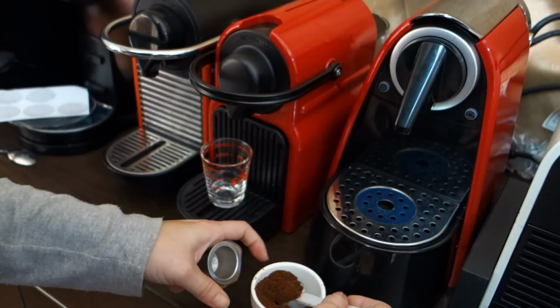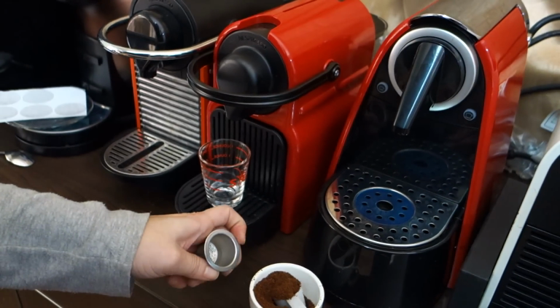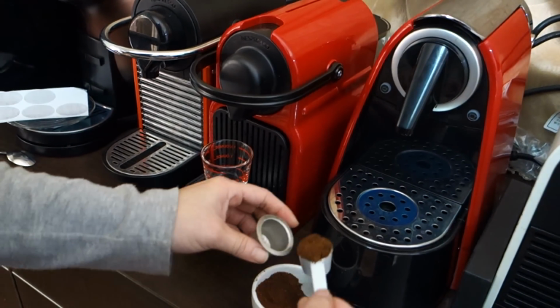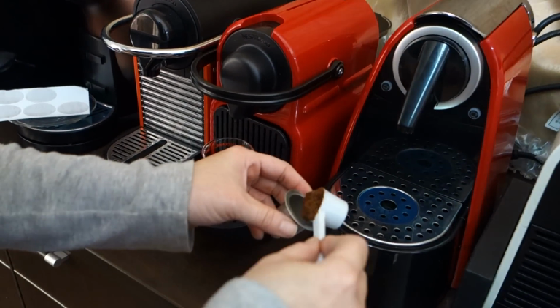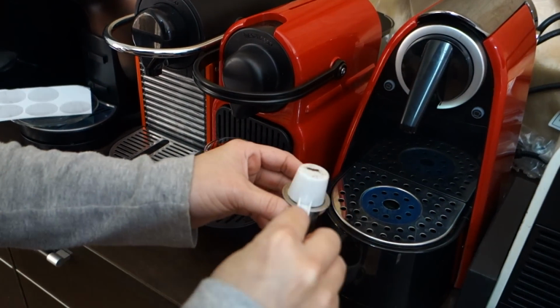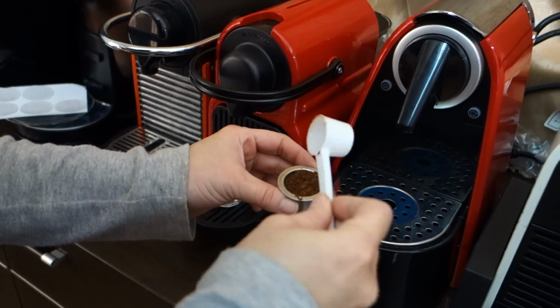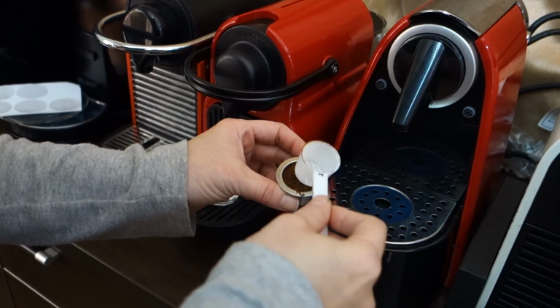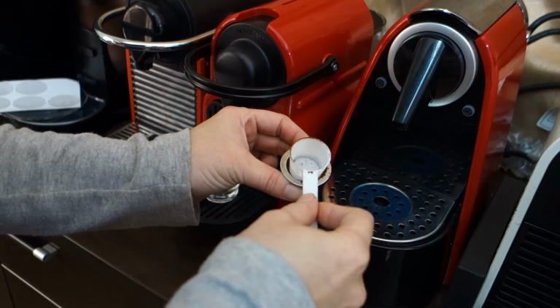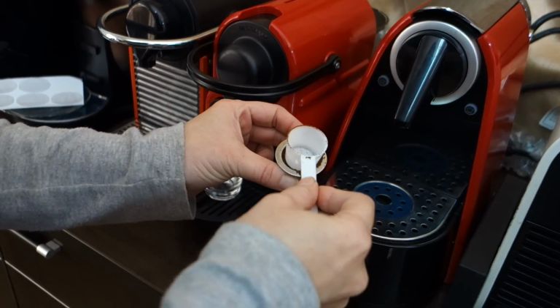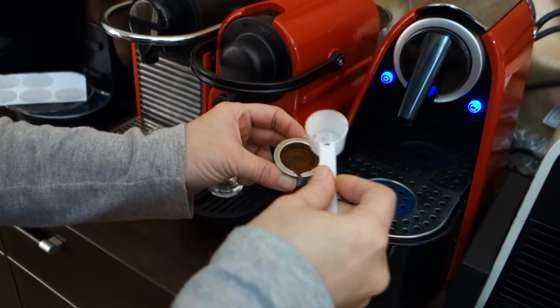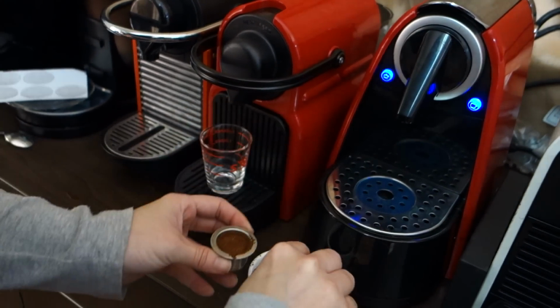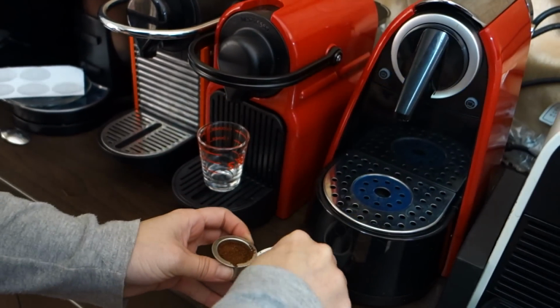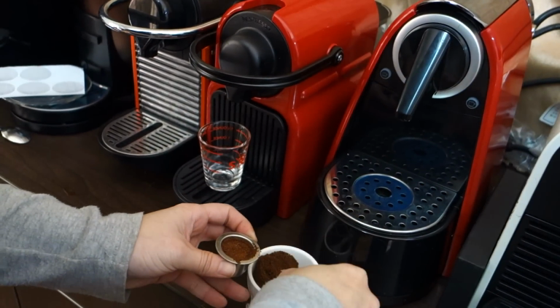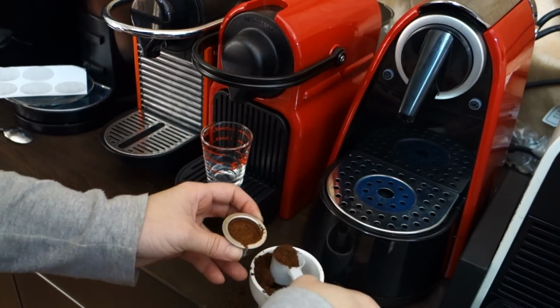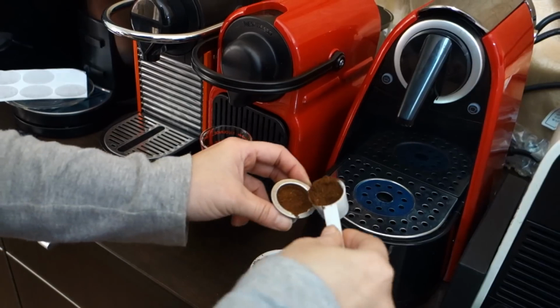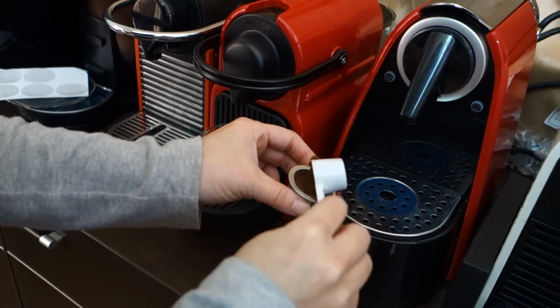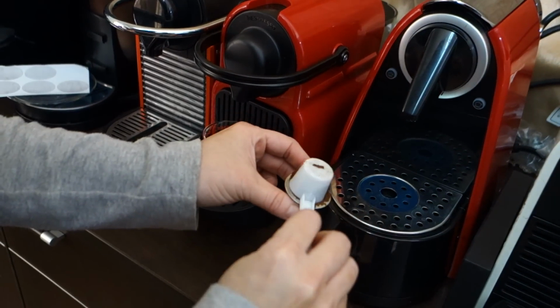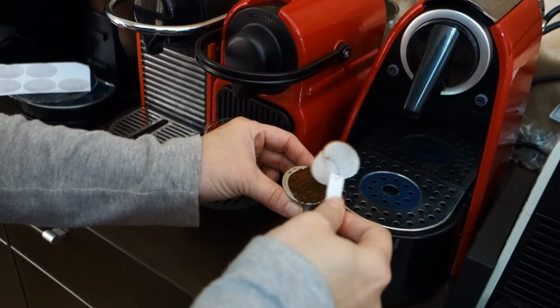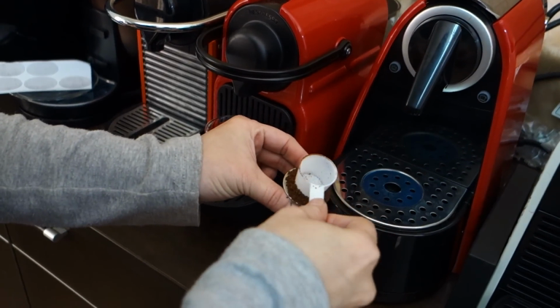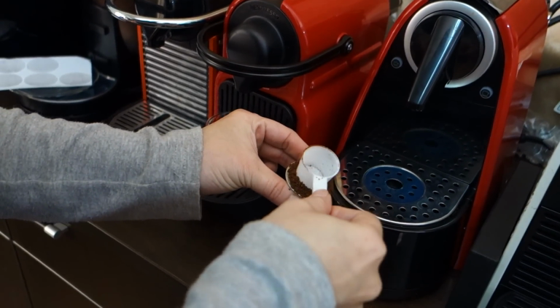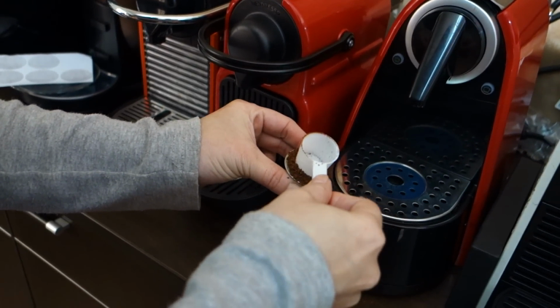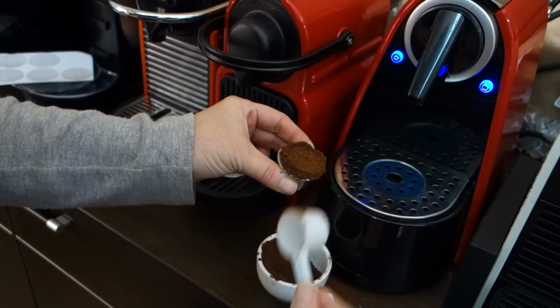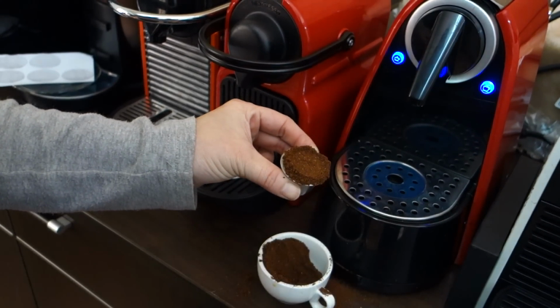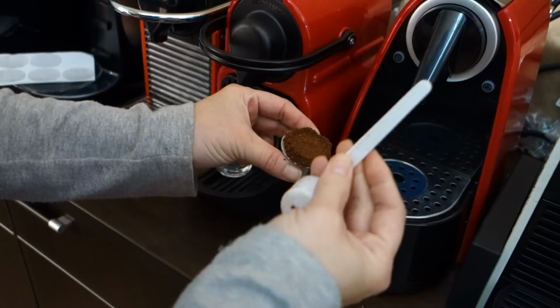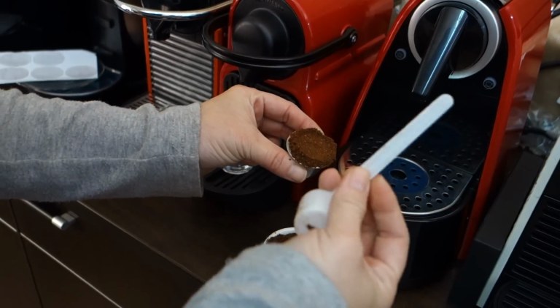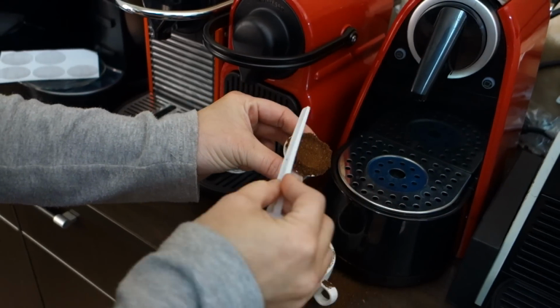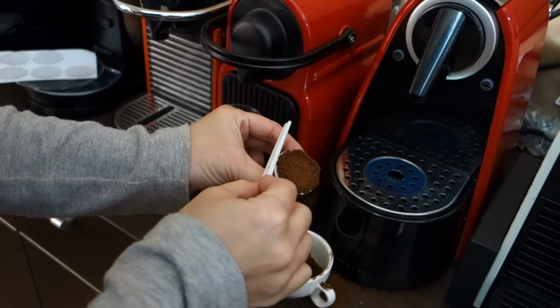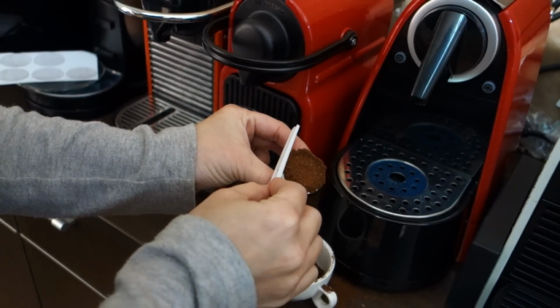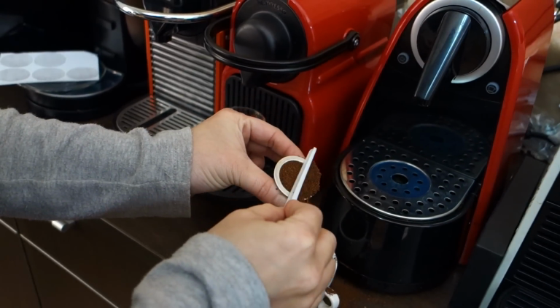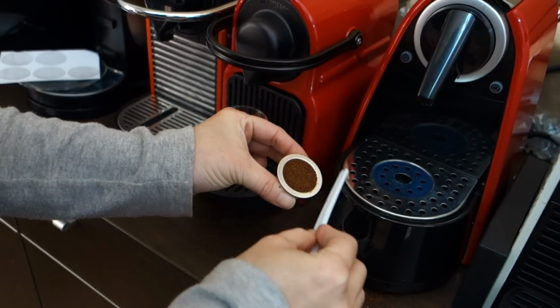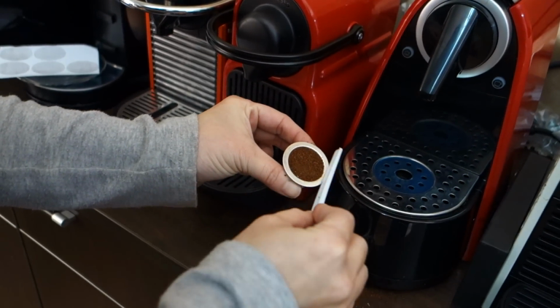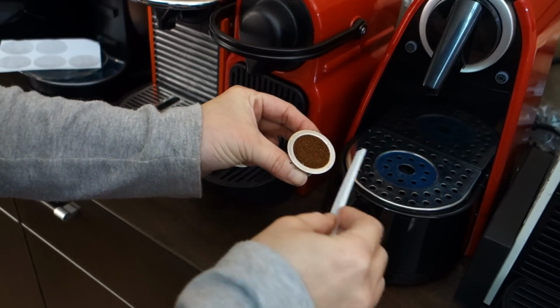First of all, you fill your capsule. Tamp it. Fill again. Tamp it. And then use the other side of the spoon to clear the extra coffee.